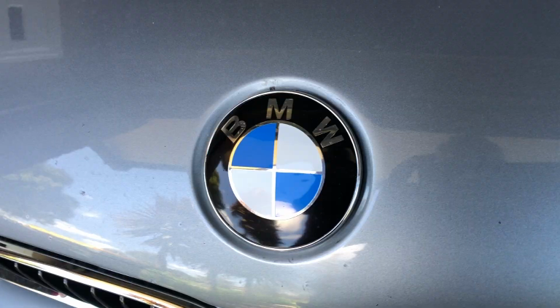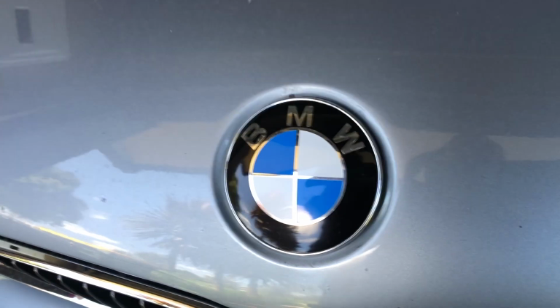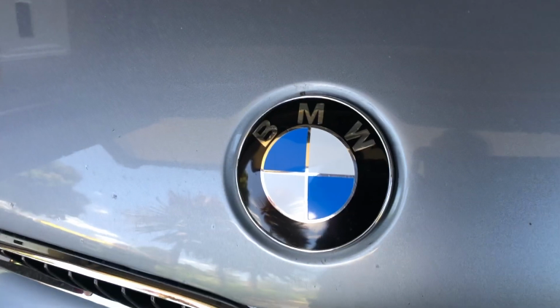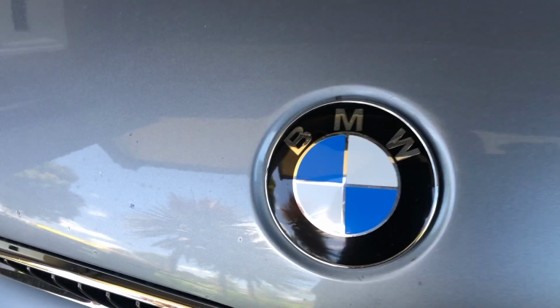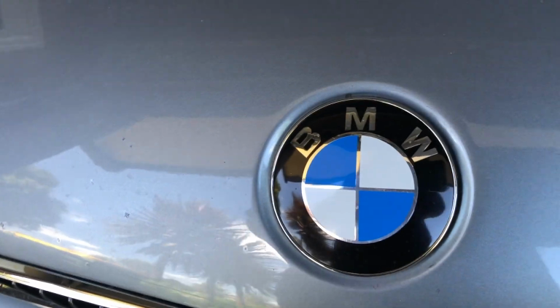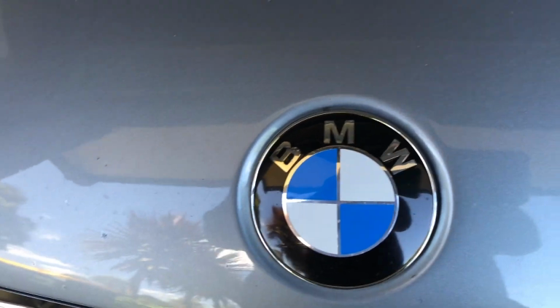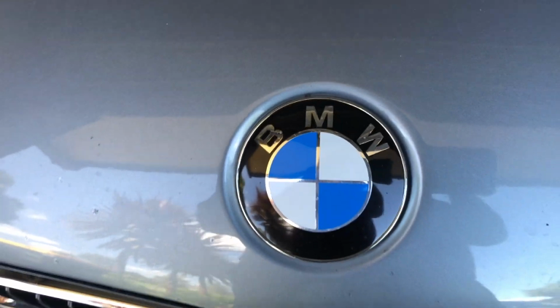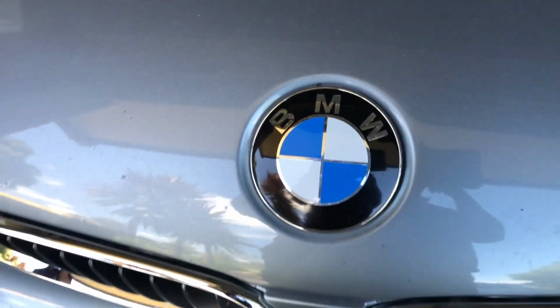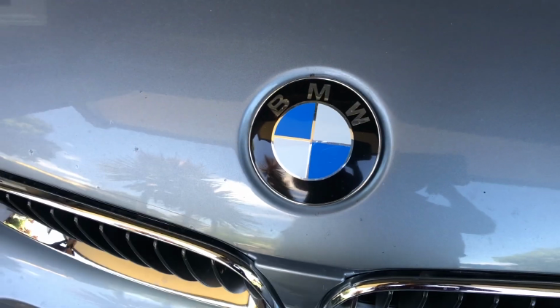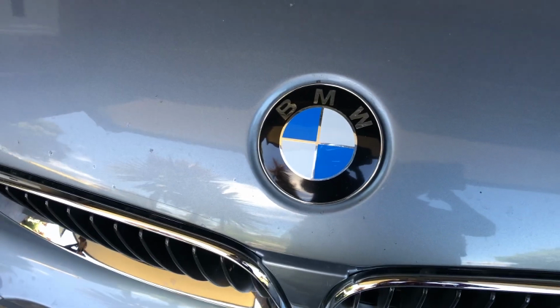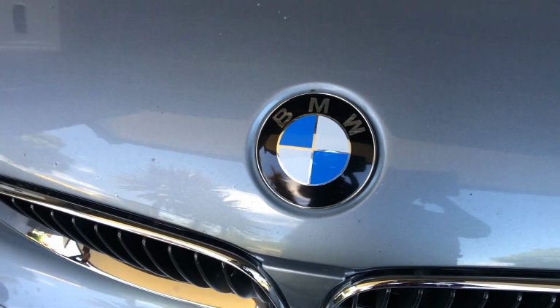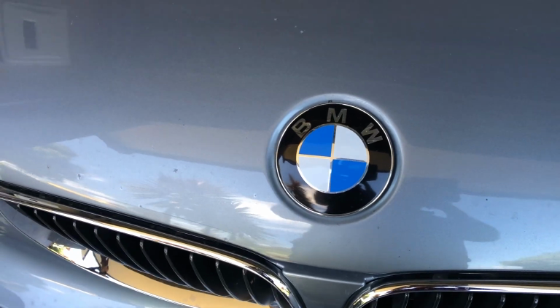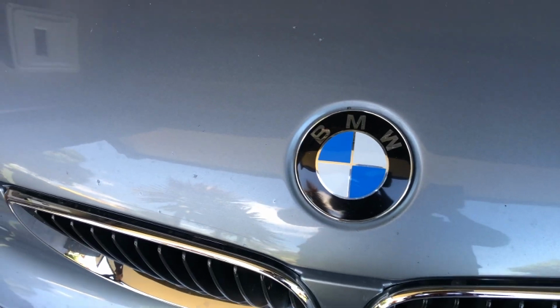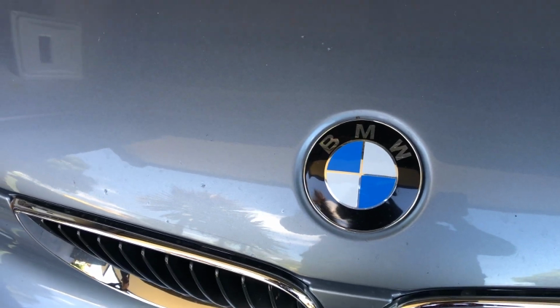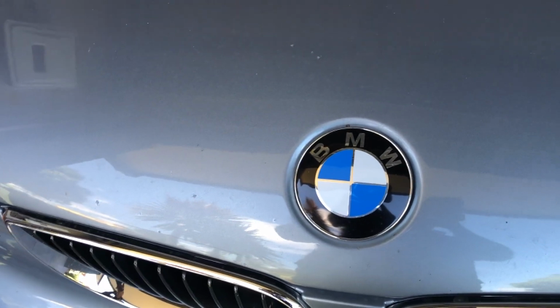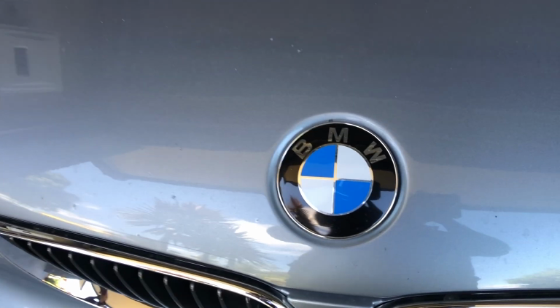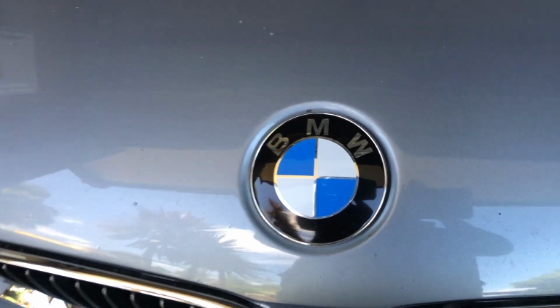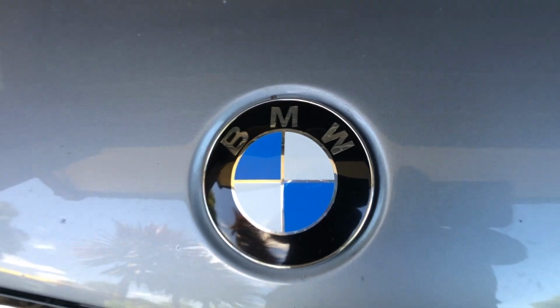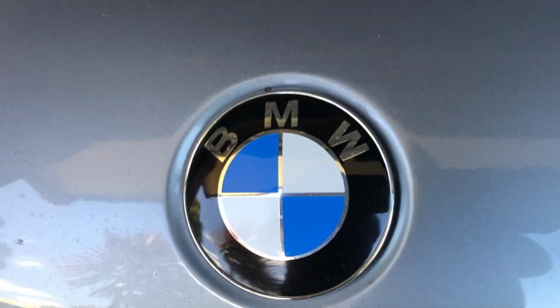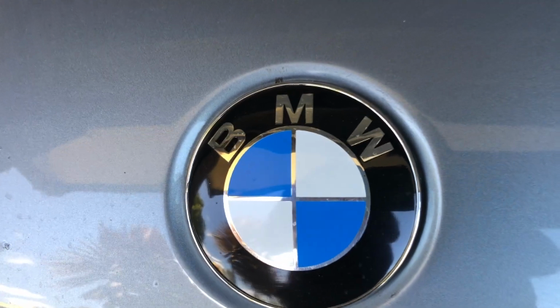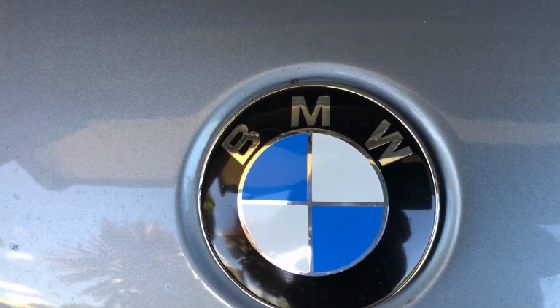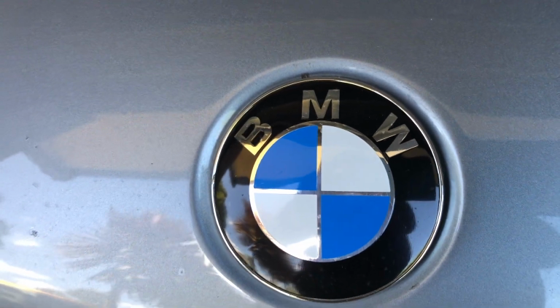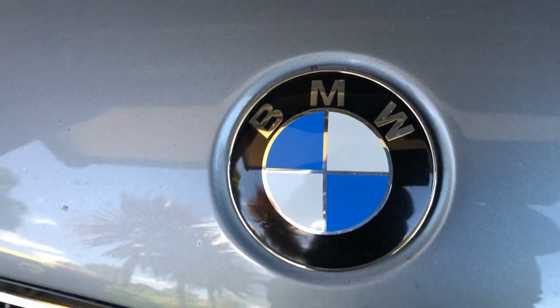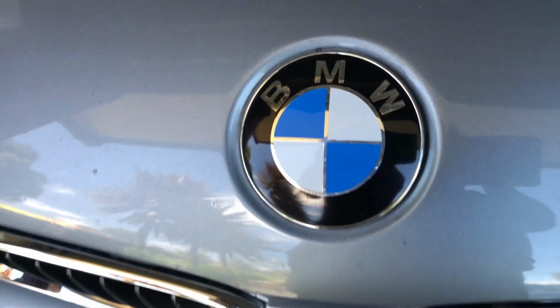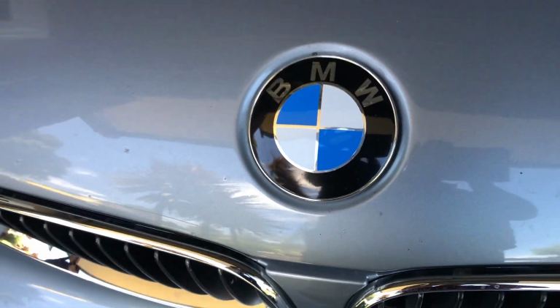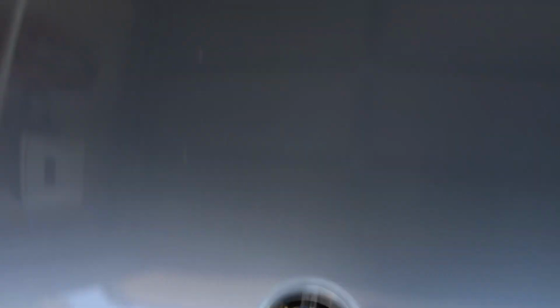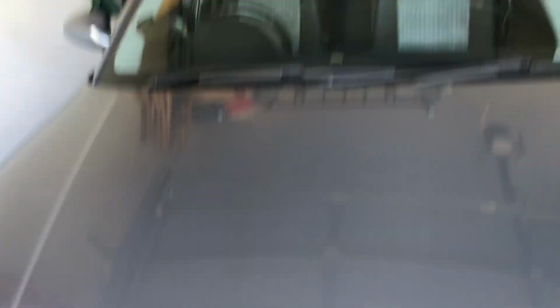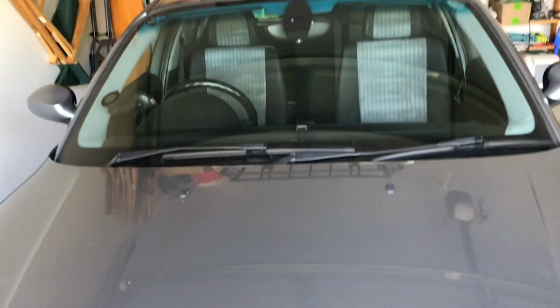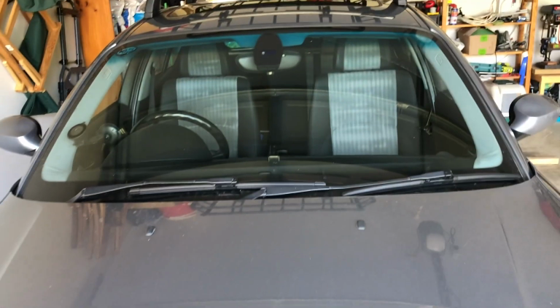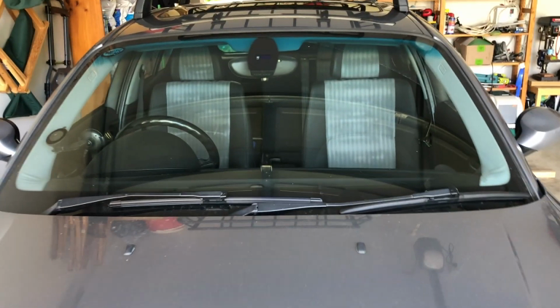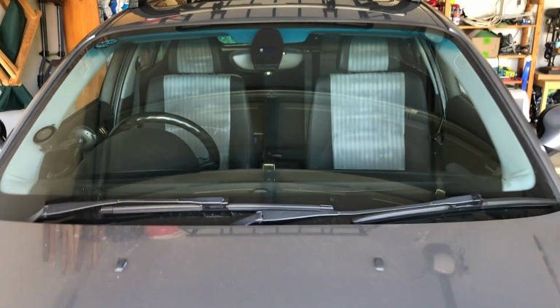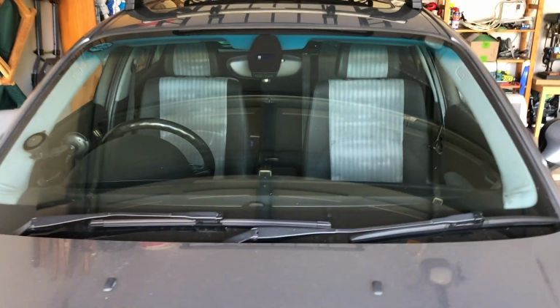Hi, welcome to this Marks Reviews and Tutorials video. This is a very important video today - I'm actually replacing the seat sensor mat in the car.